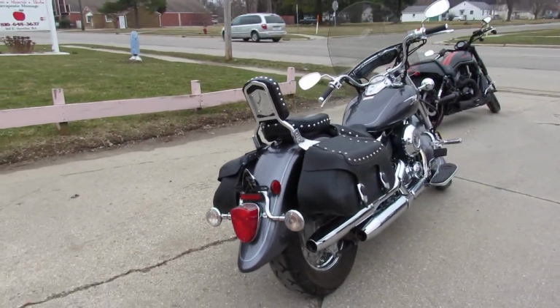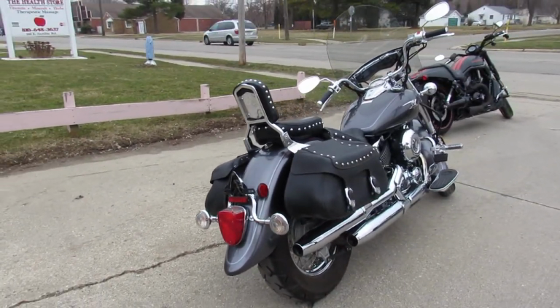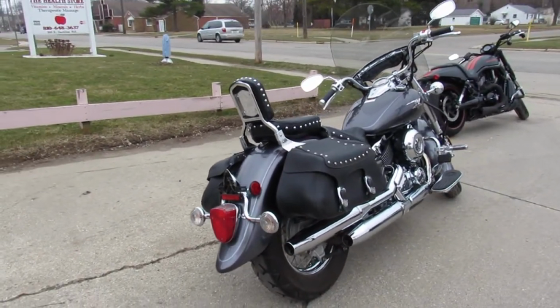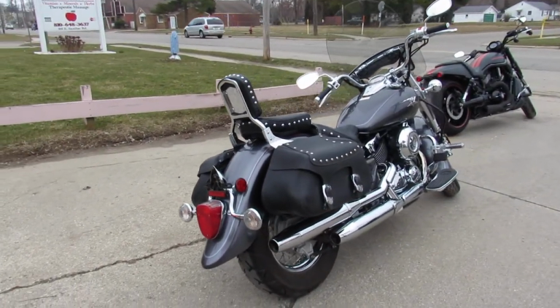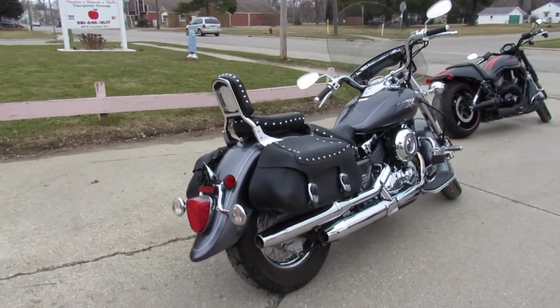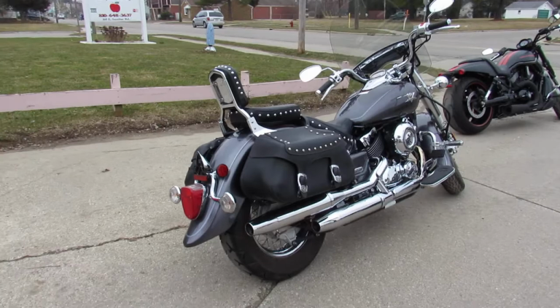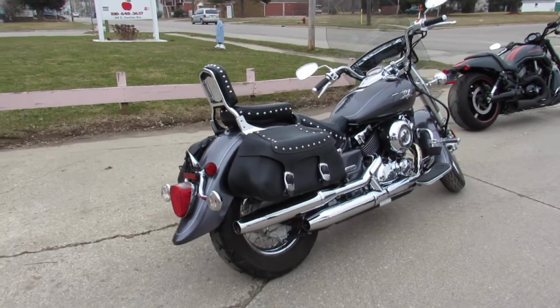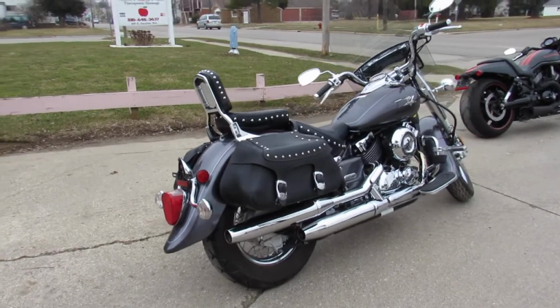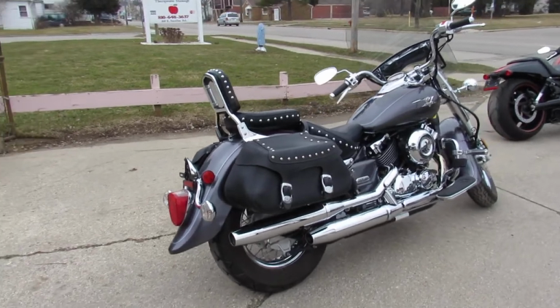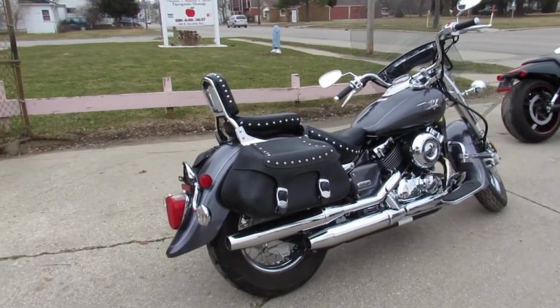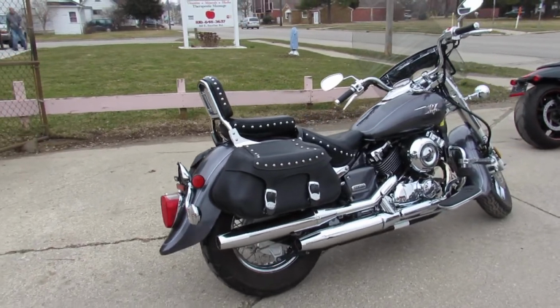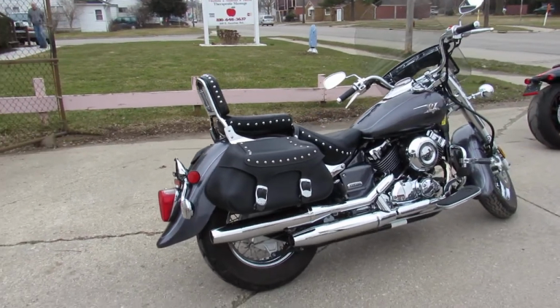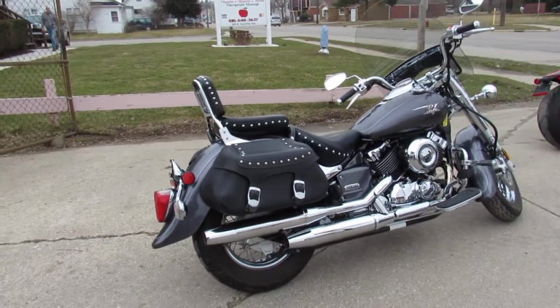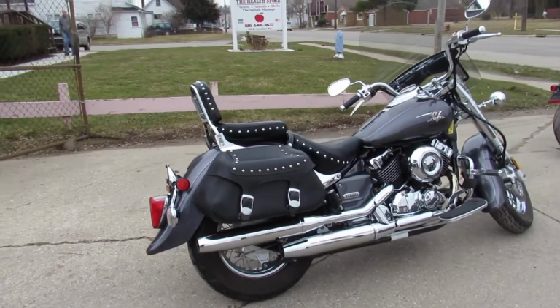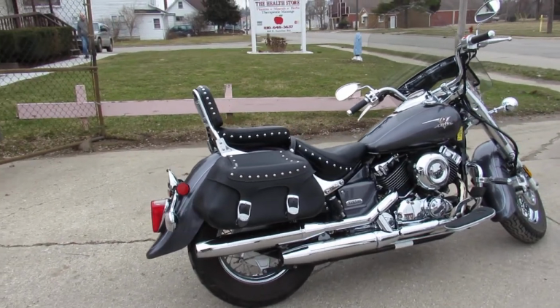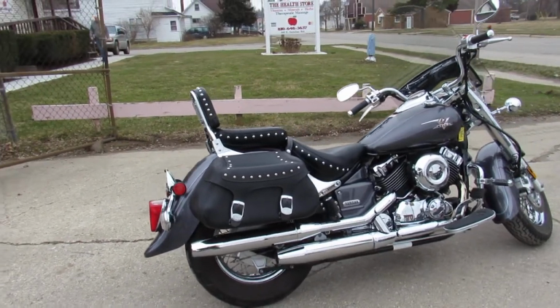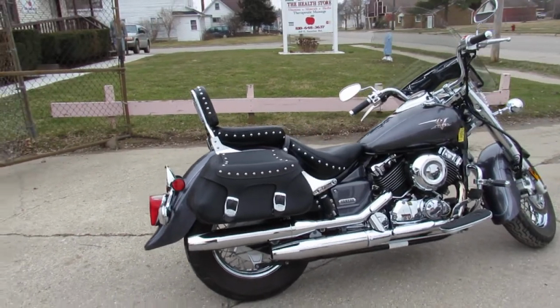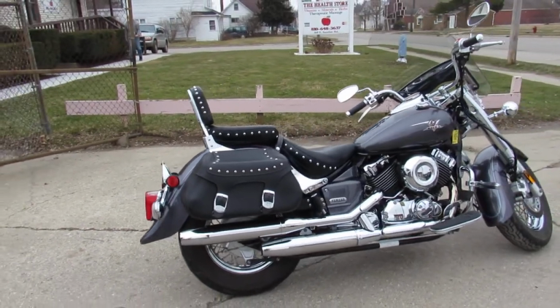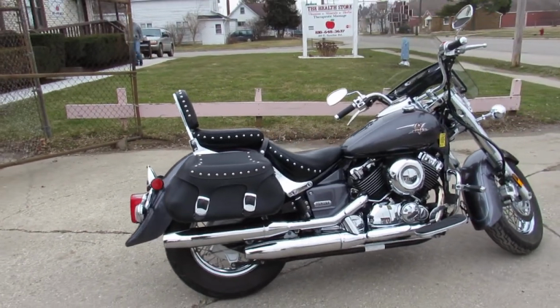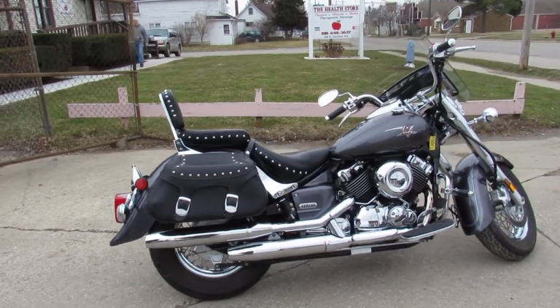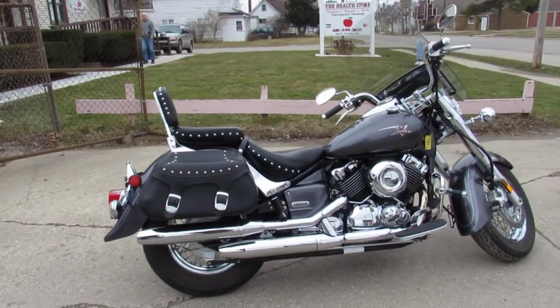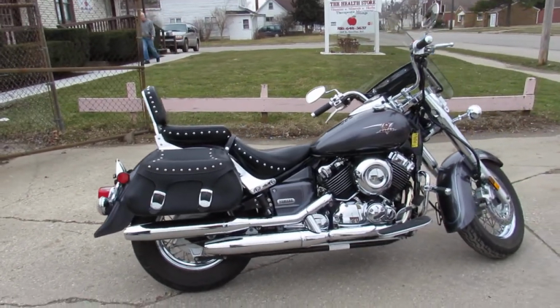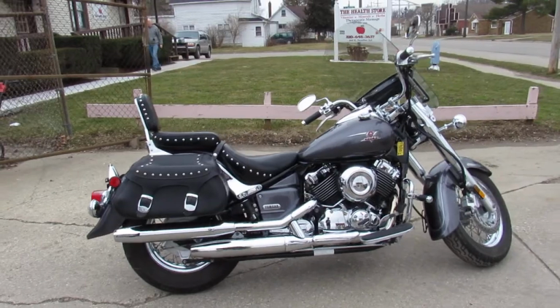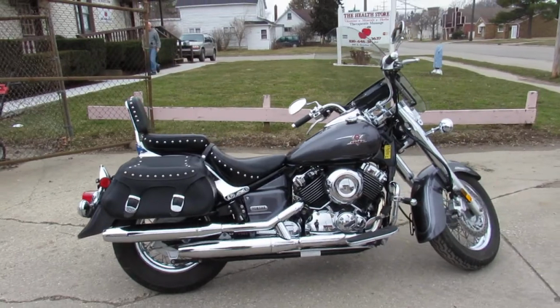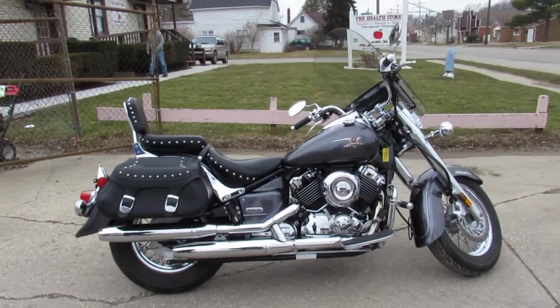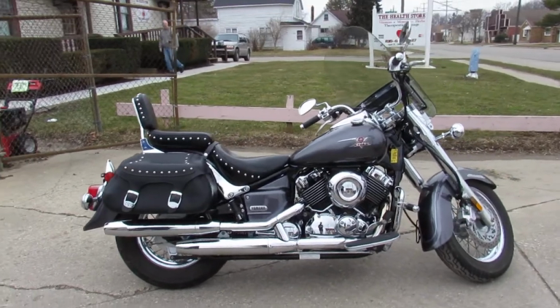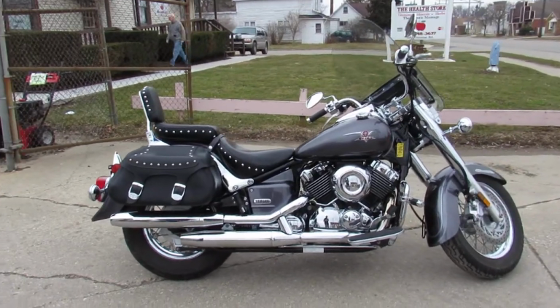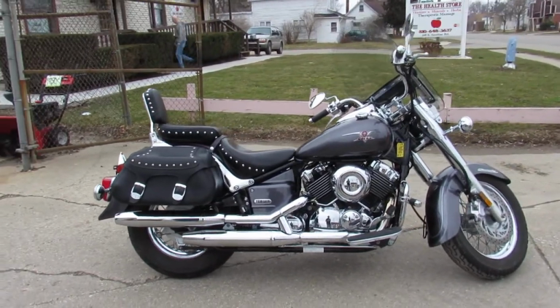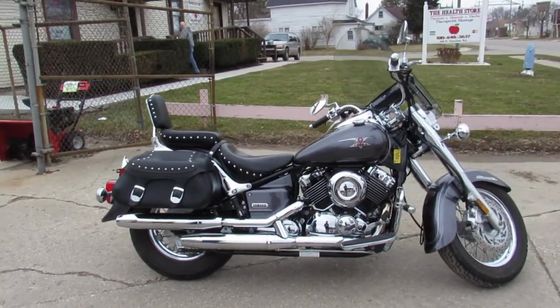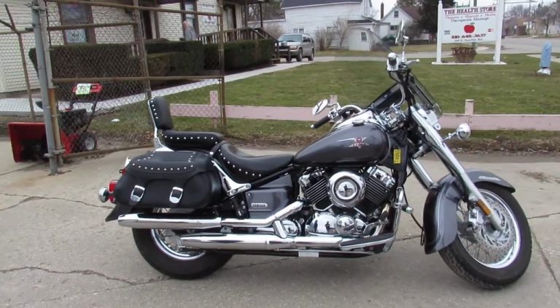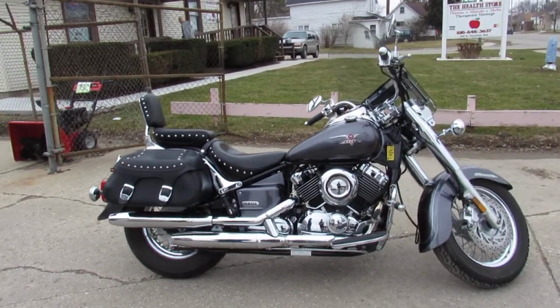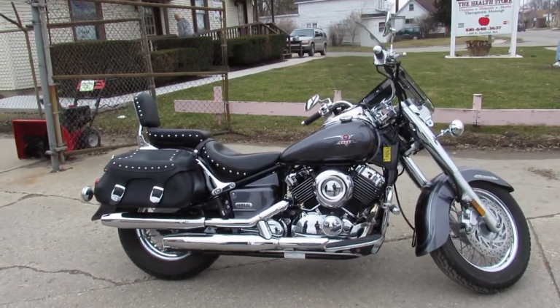So take a good close look at this one. This one is nice. You can check out this bike and 600 other used bikes at ApprovalPowerSports.com.